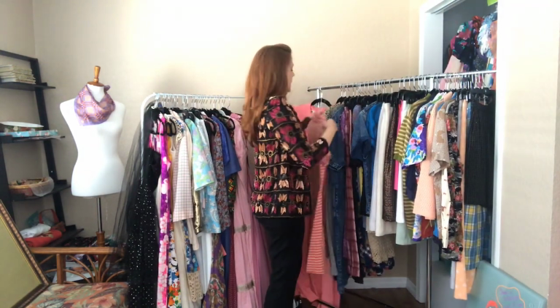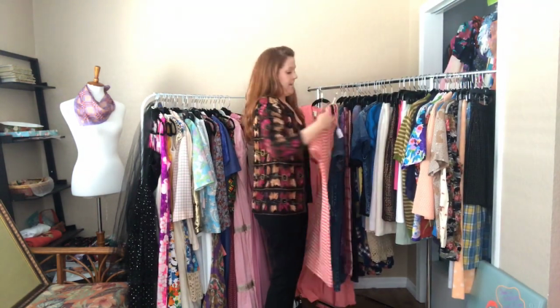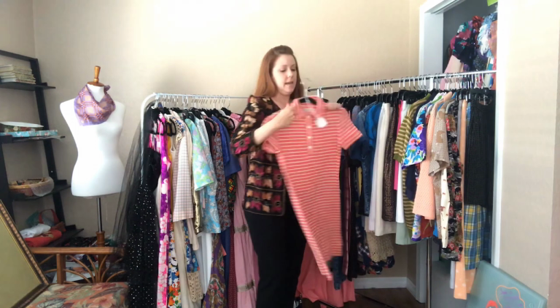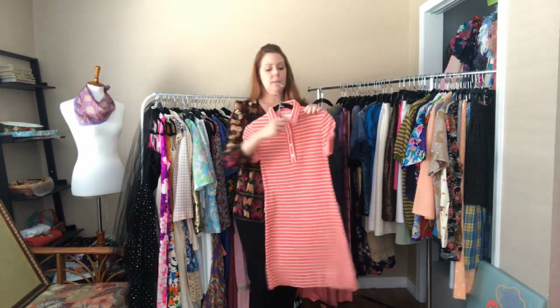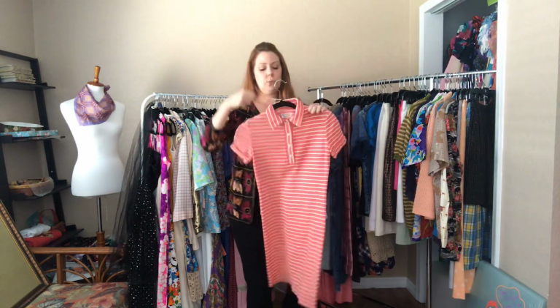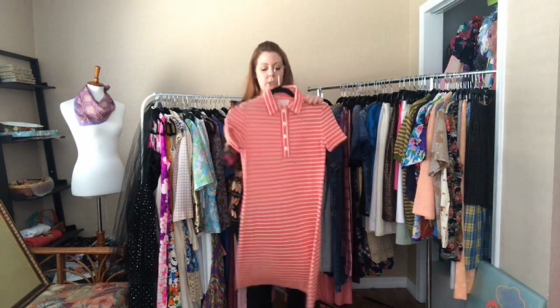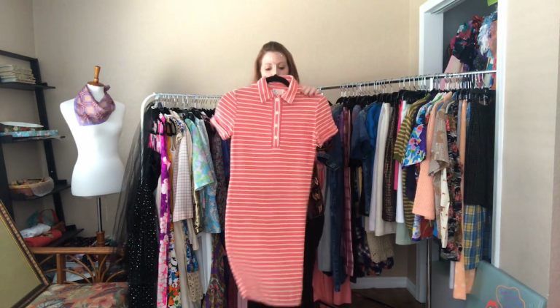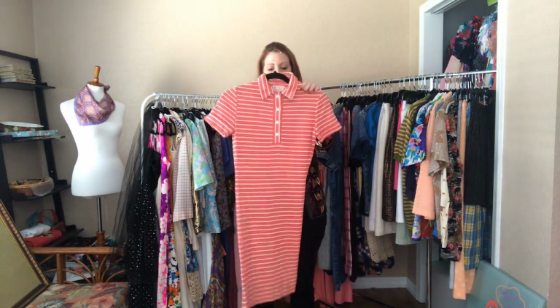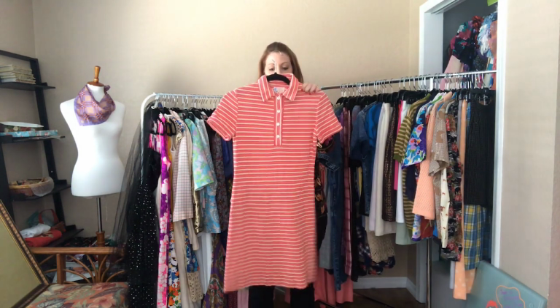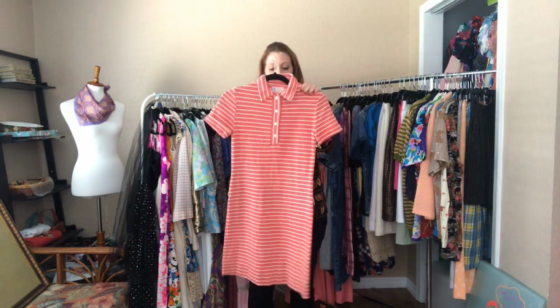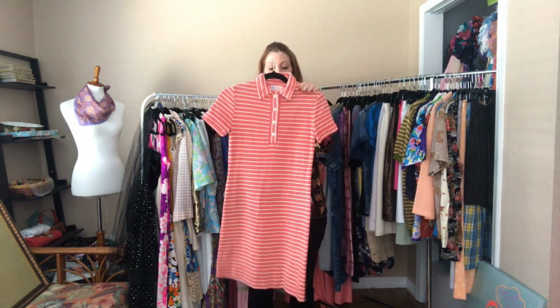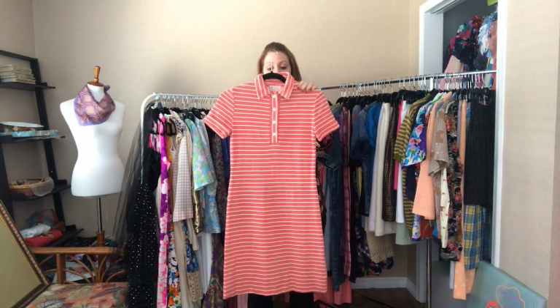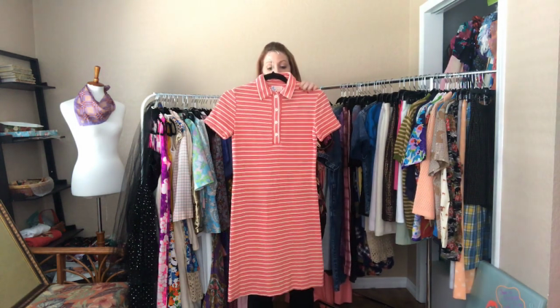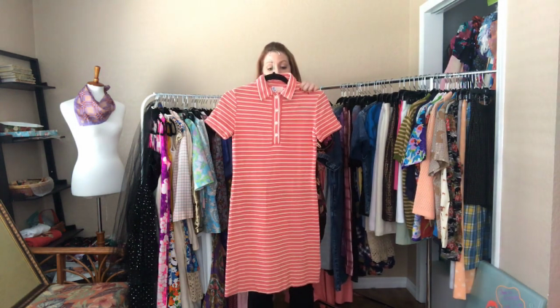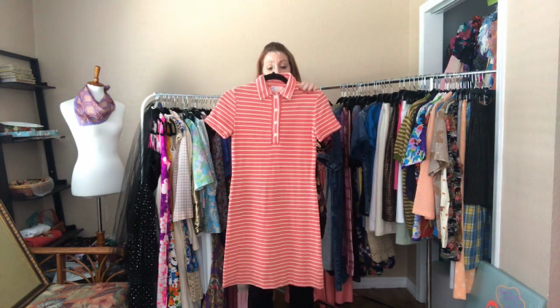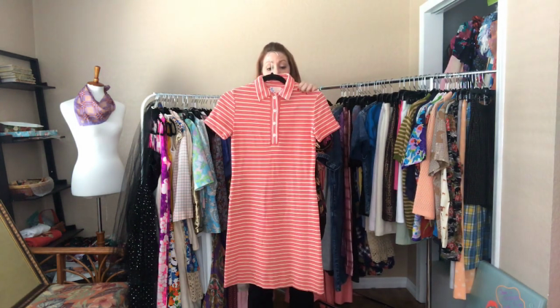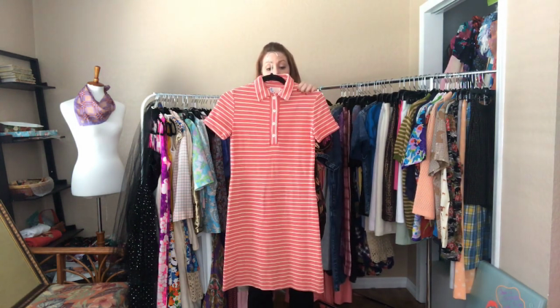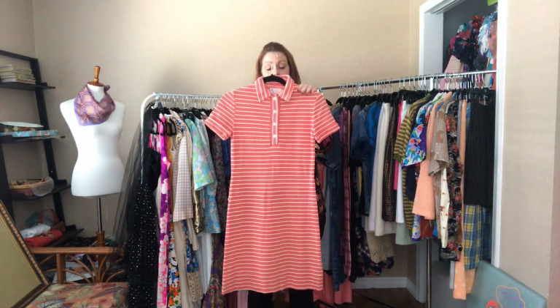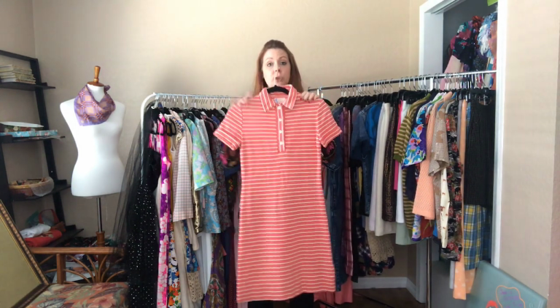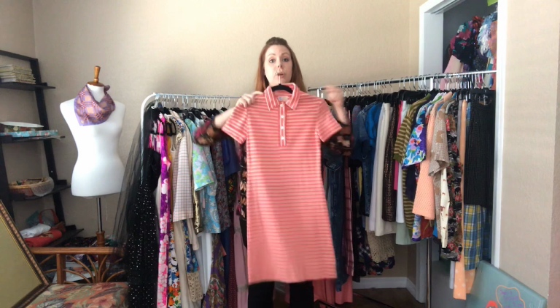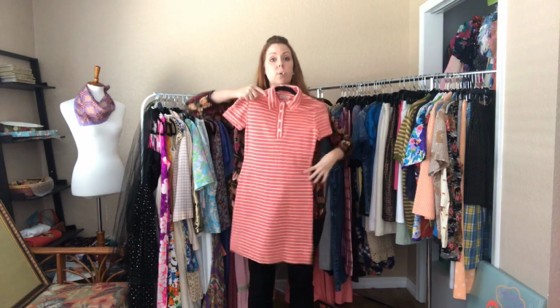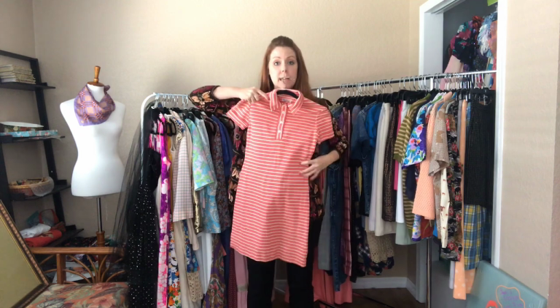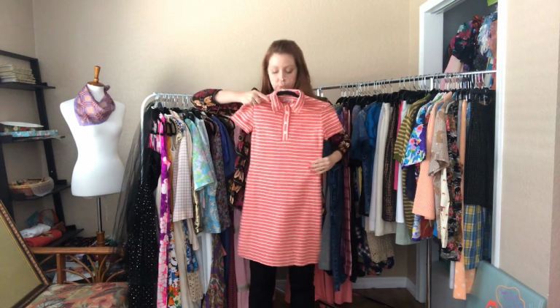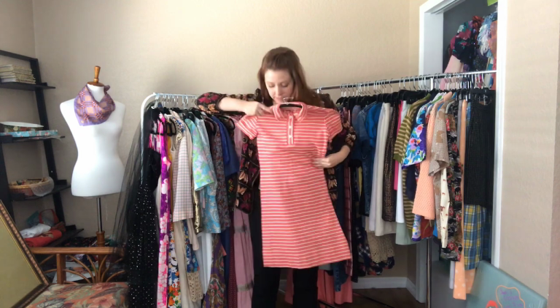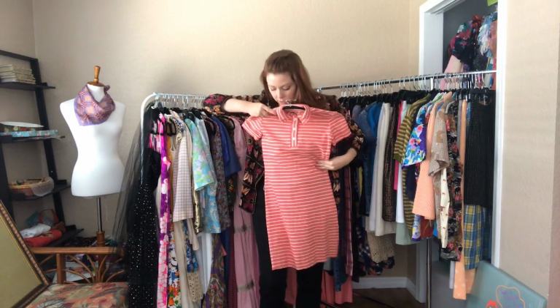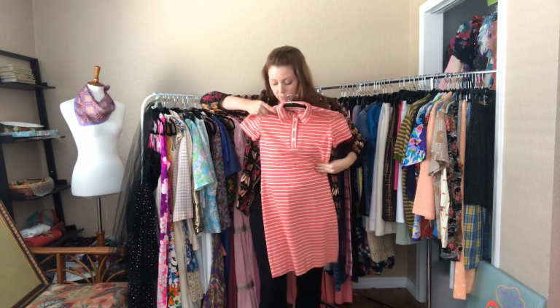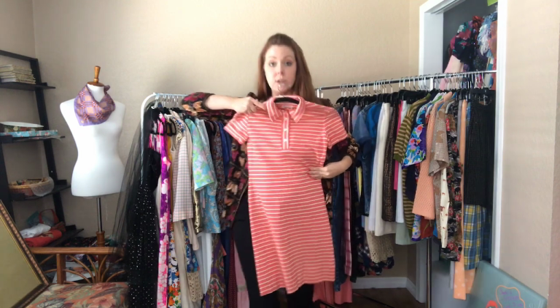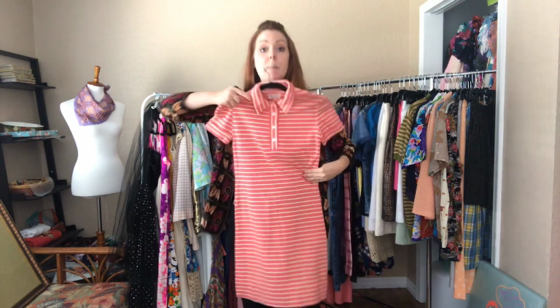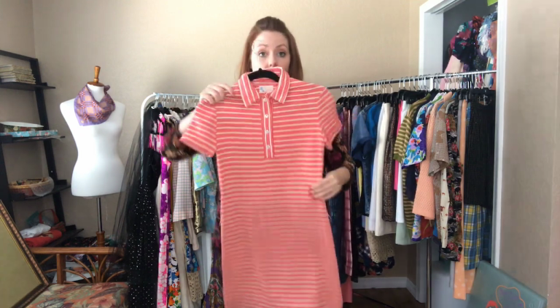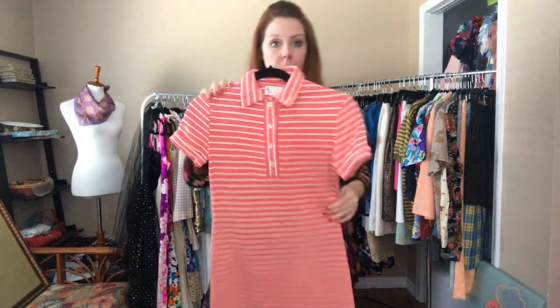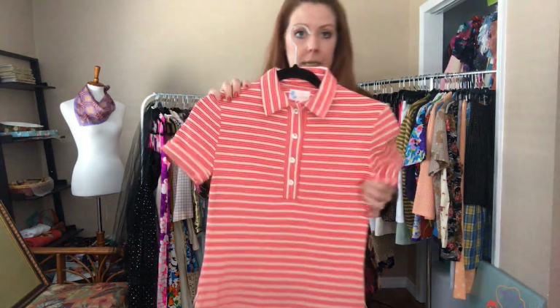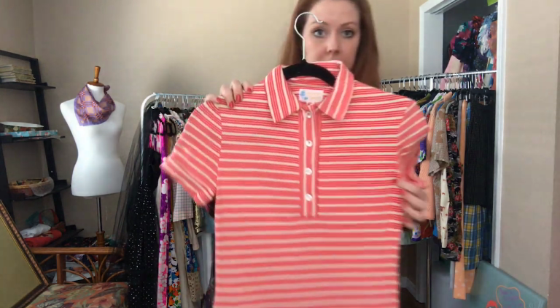And then this red striped one — a 32 bust, 30 waist, and 34 hip. It falls above my knees.